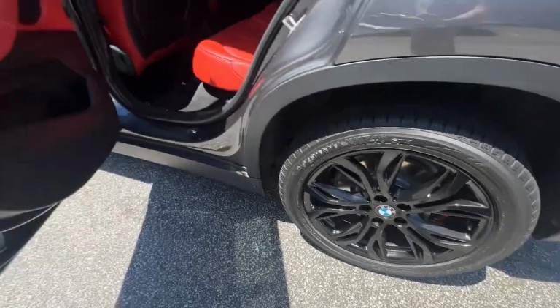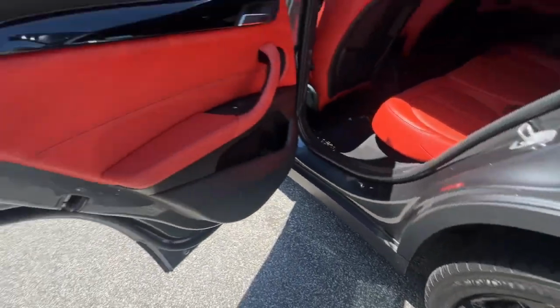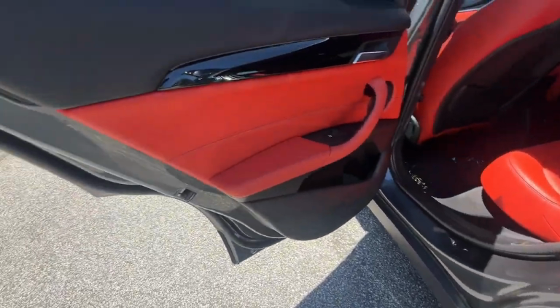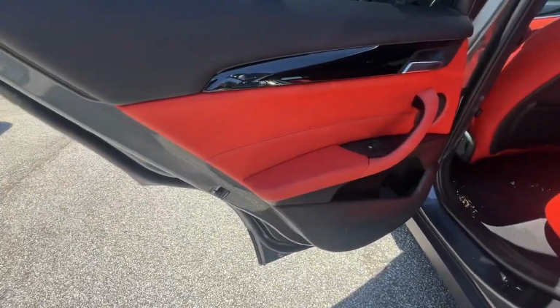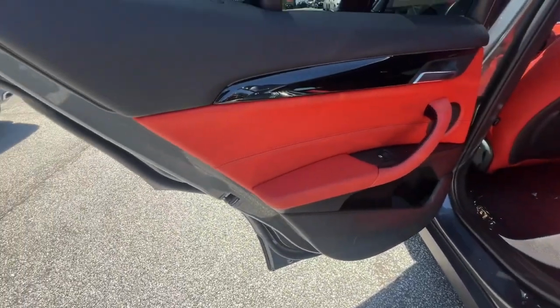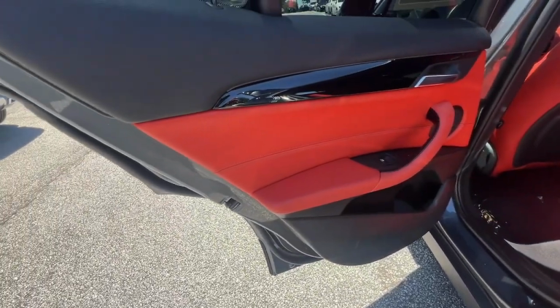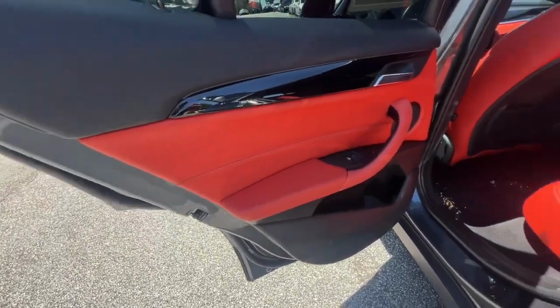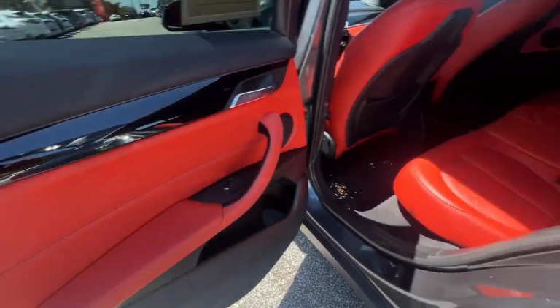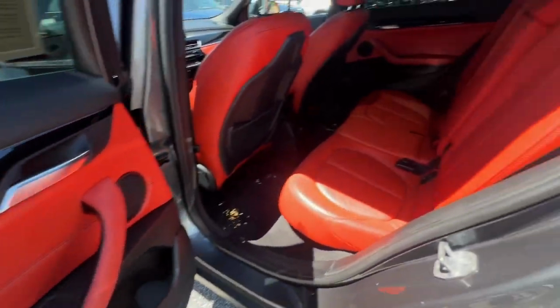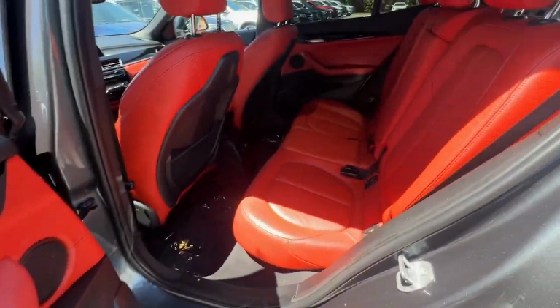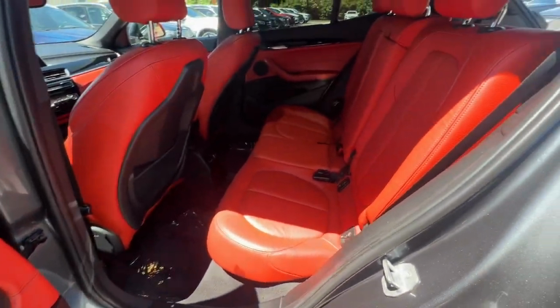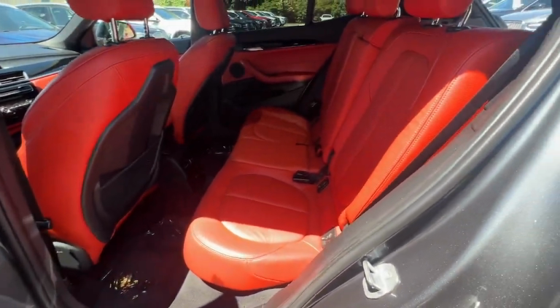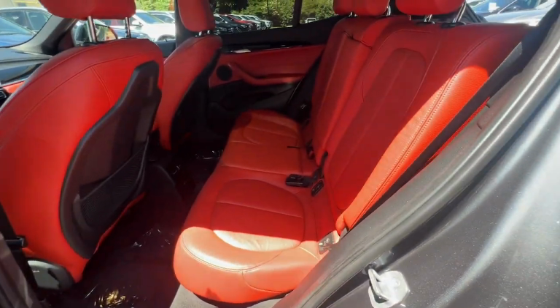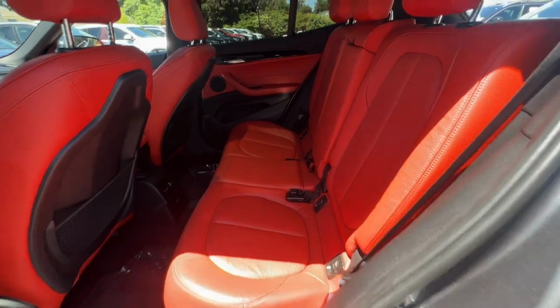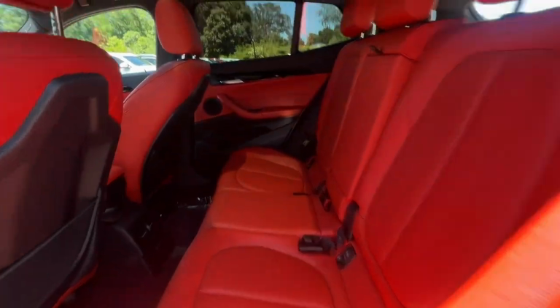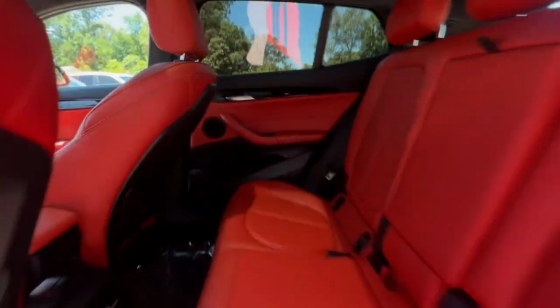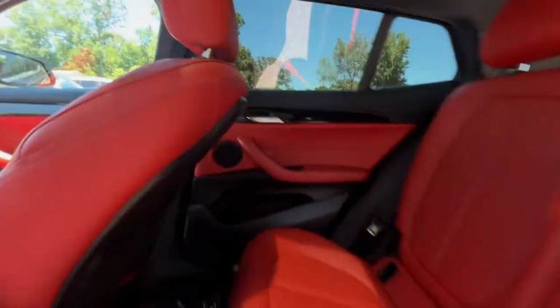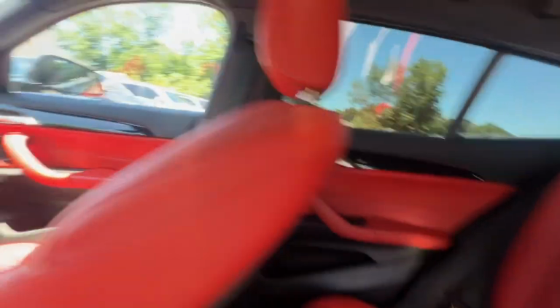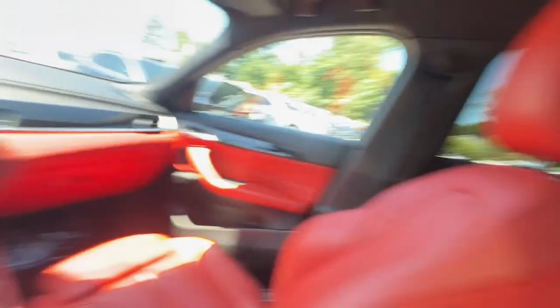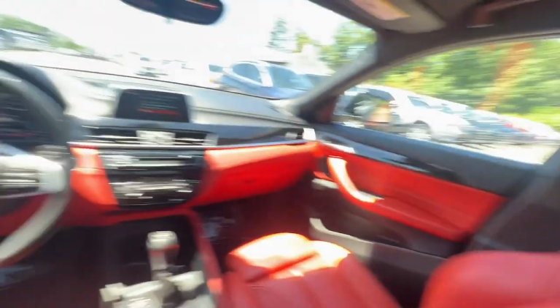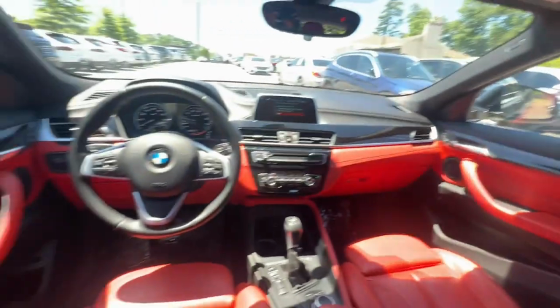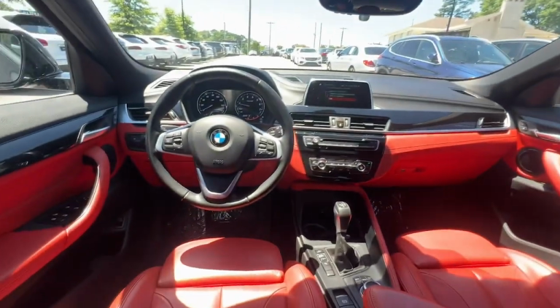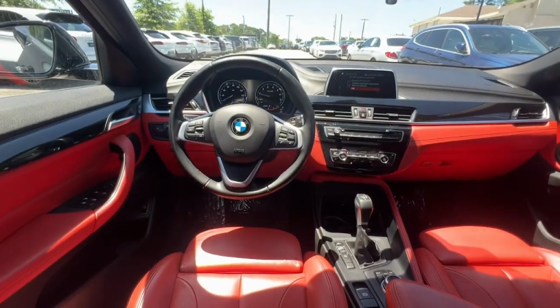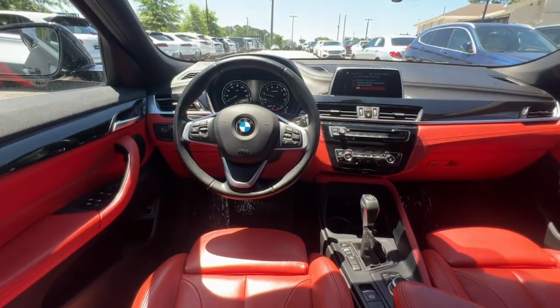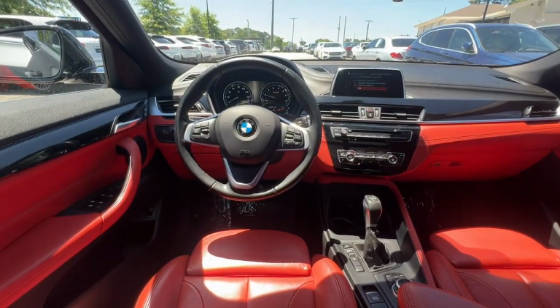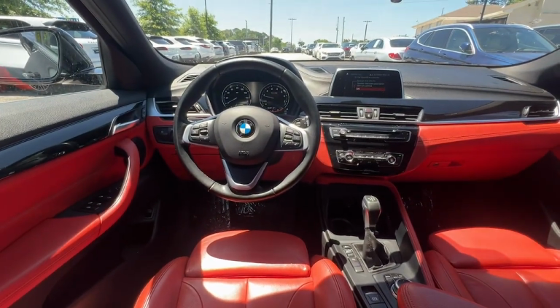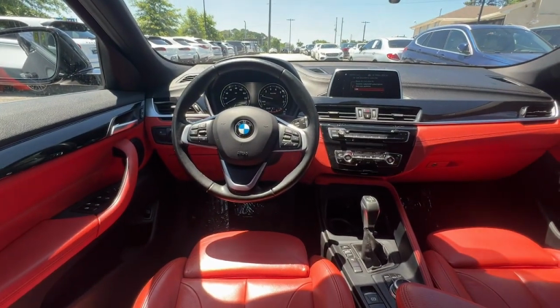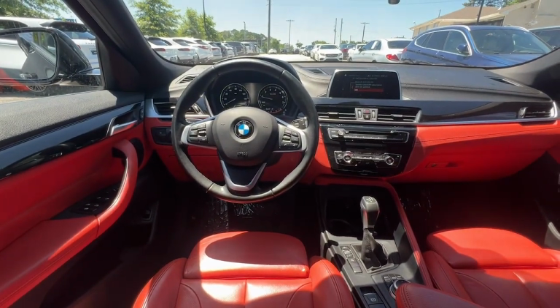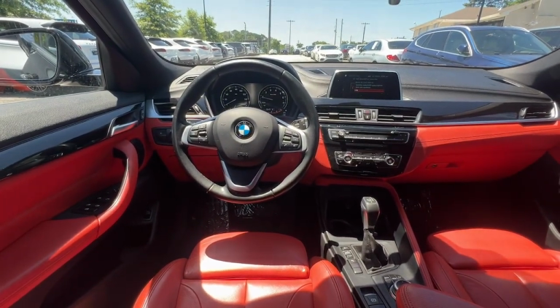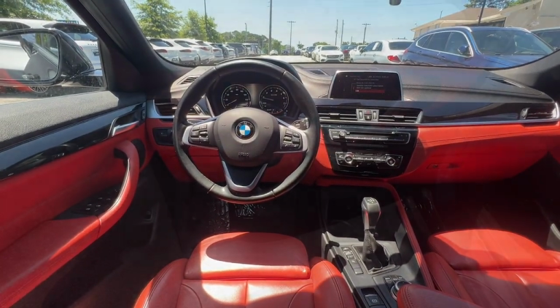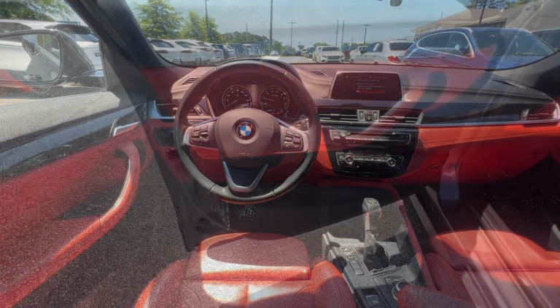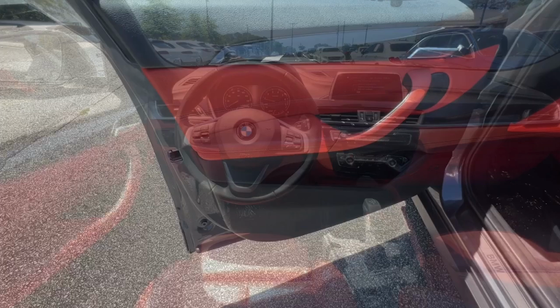Heated mirrors, power liftgate, power passenger seat, satellite radio. Punch it up in the X2 — thrills the intensity of a truly bold ride.